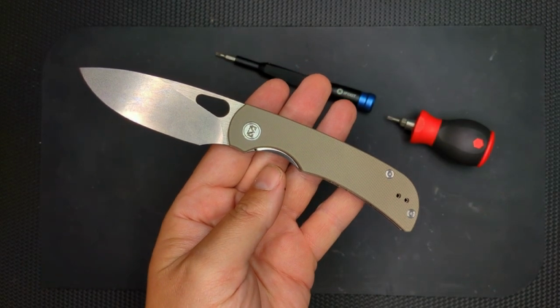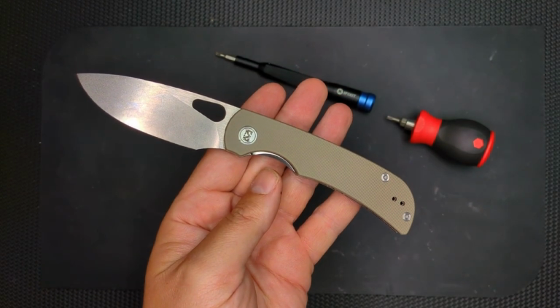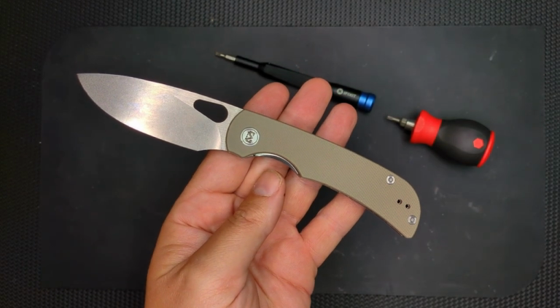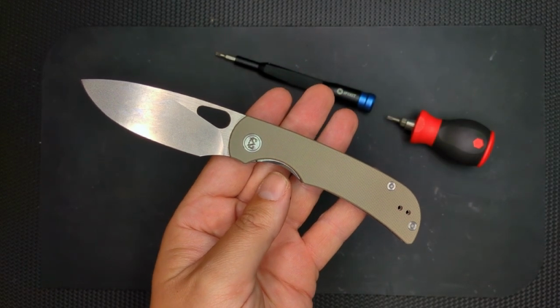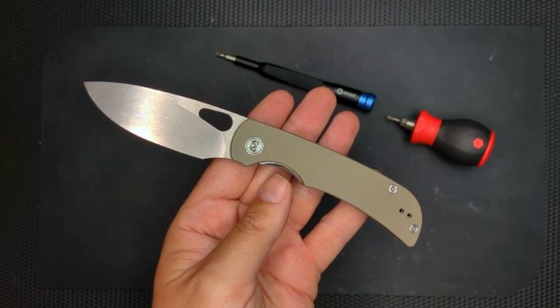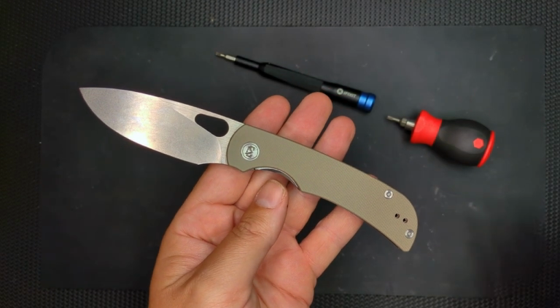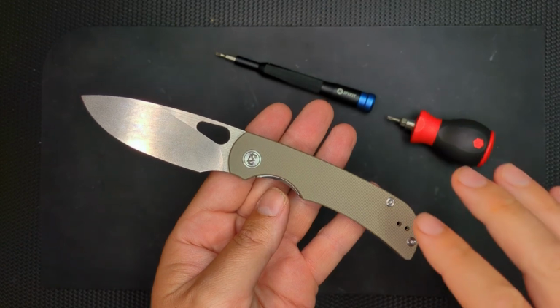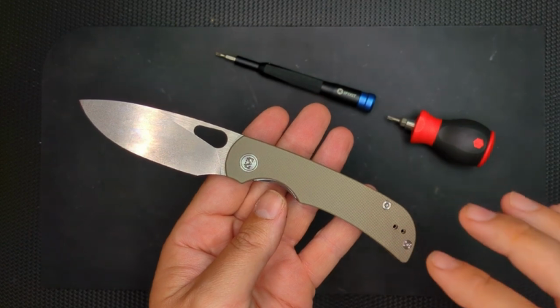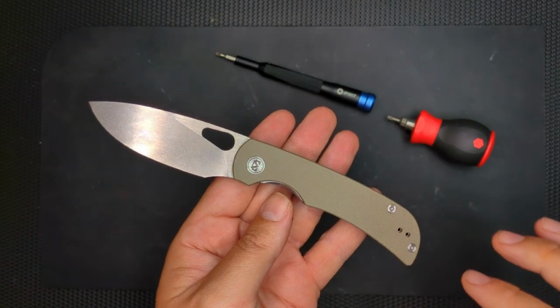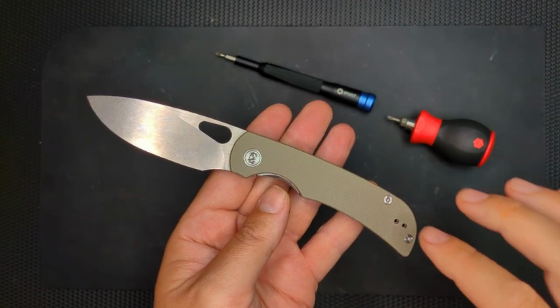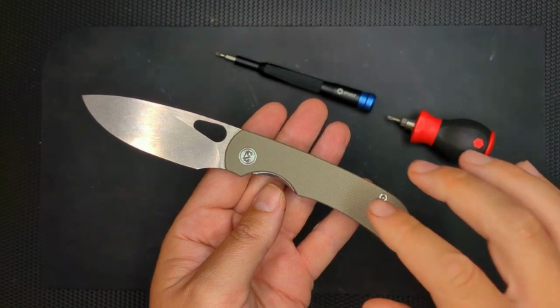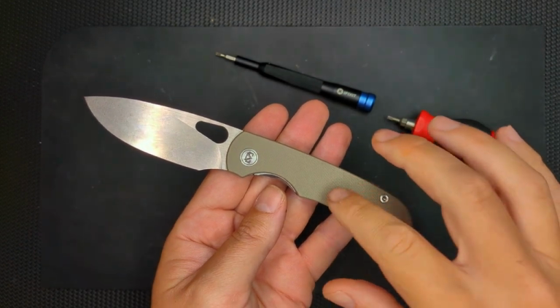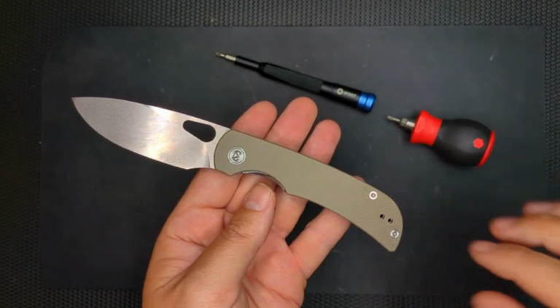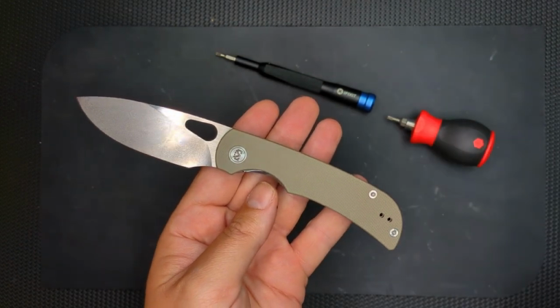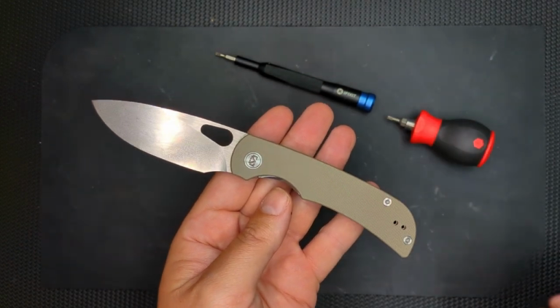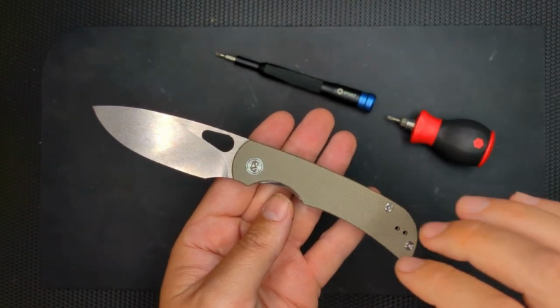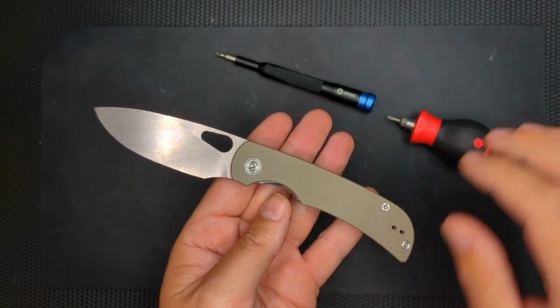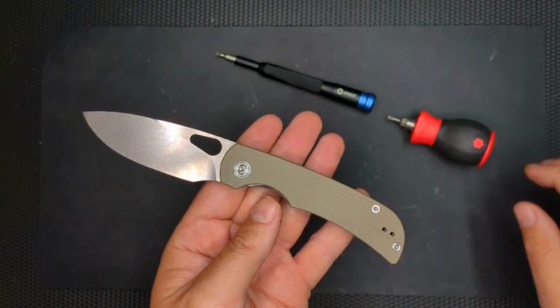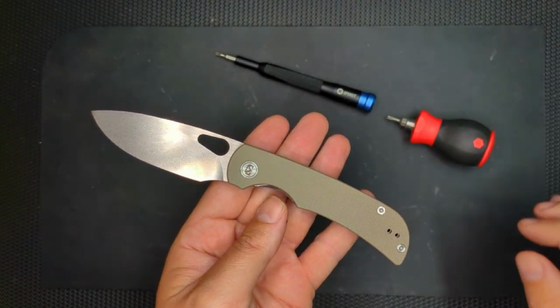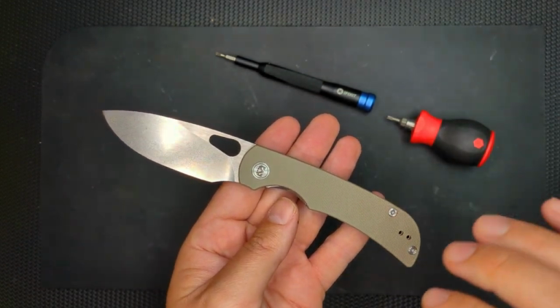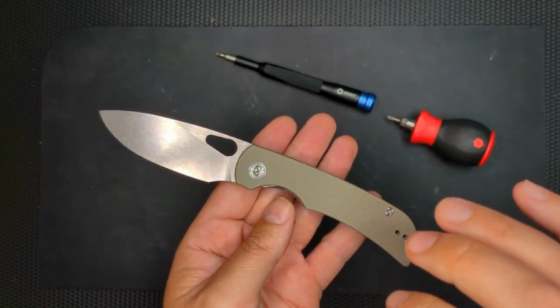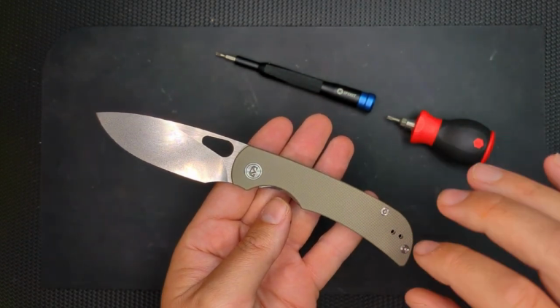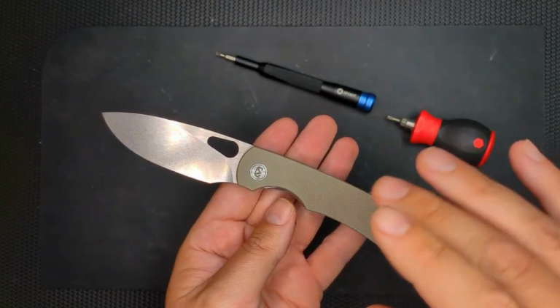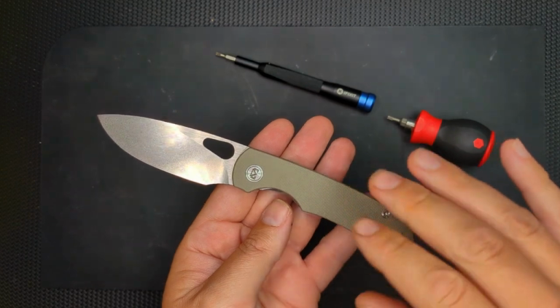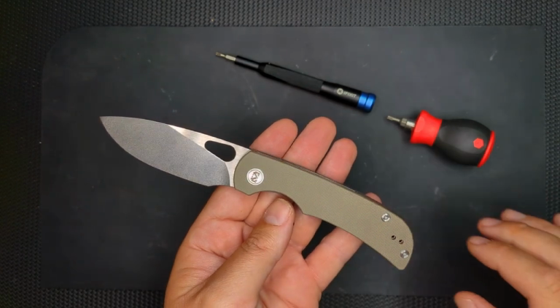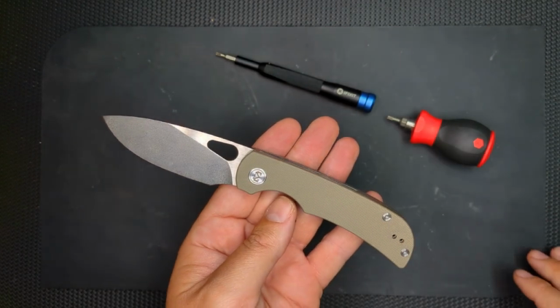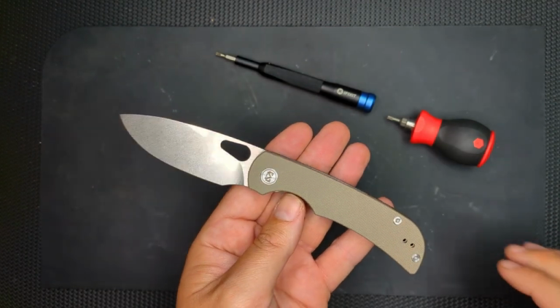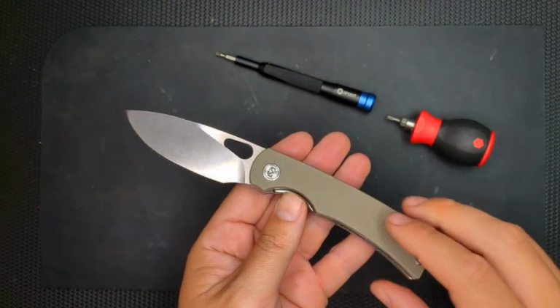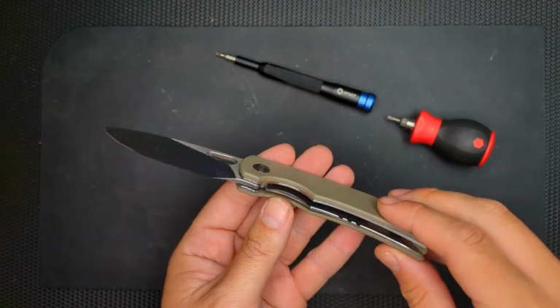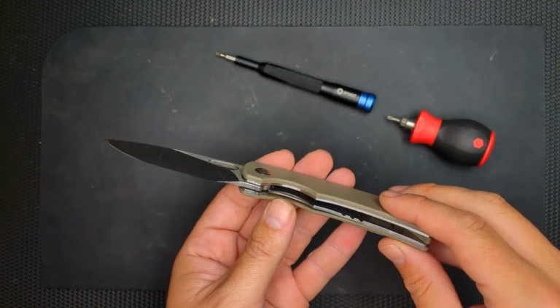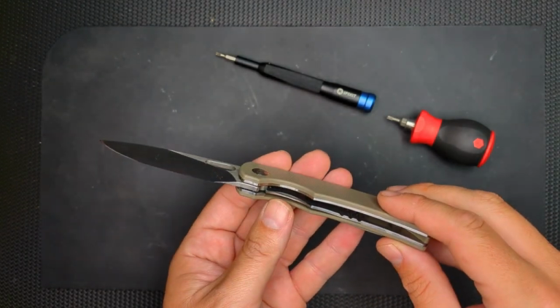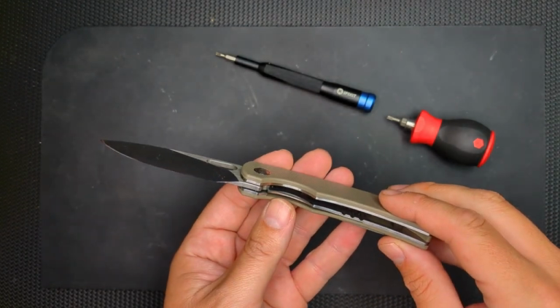Welcome to Sharp Ends. I want to share with you this Moral Magurin. I'm going to do a teardown and maintenance of this guy, and we're going to see how it was put together.